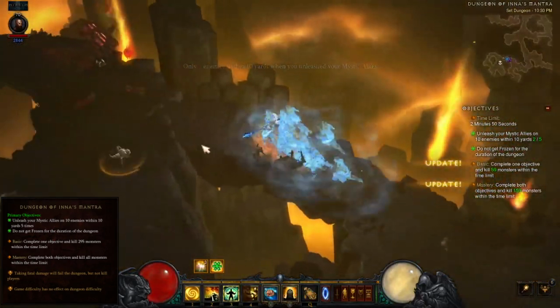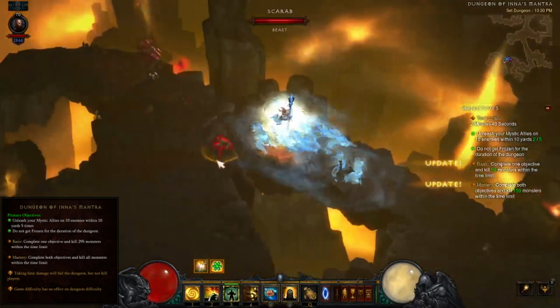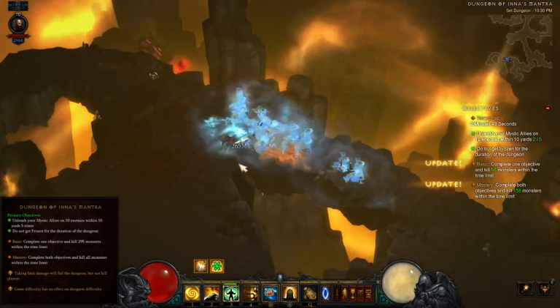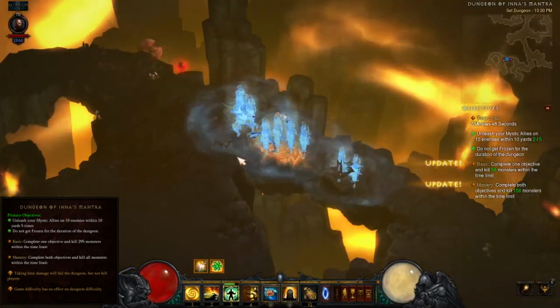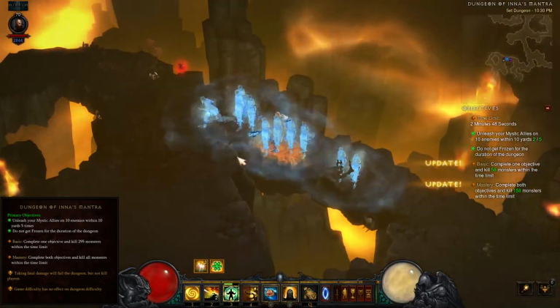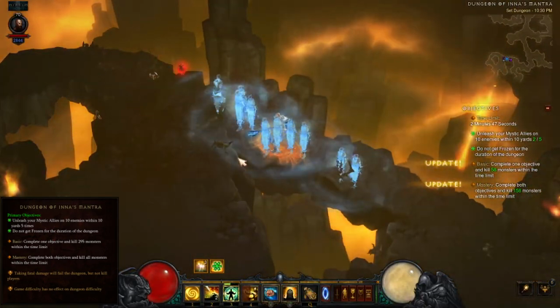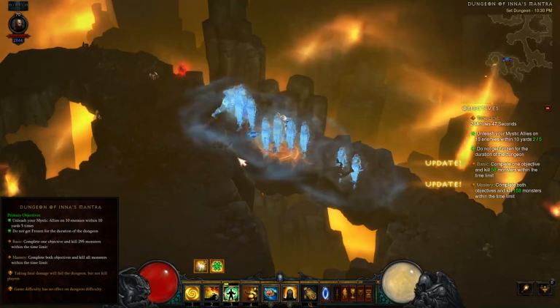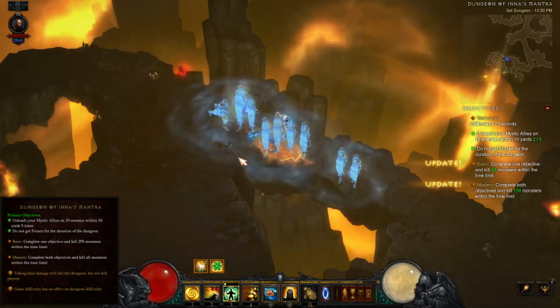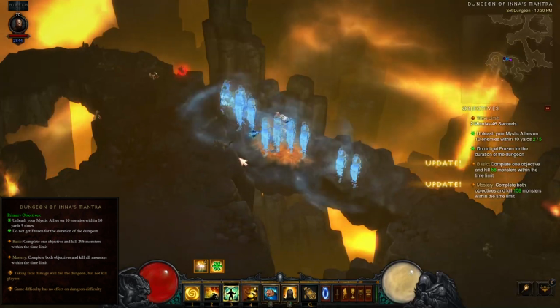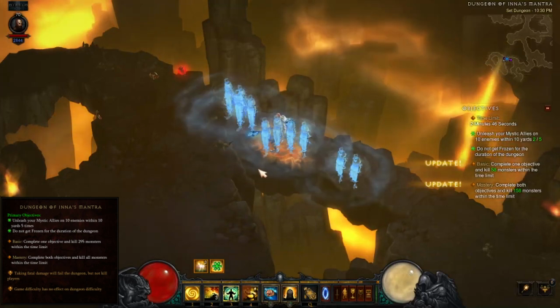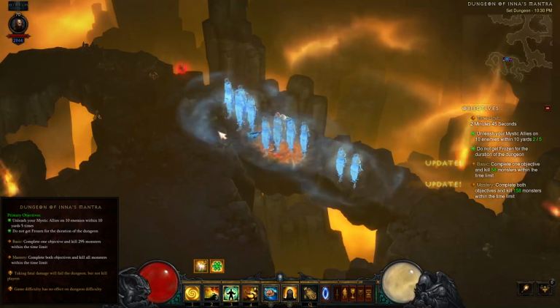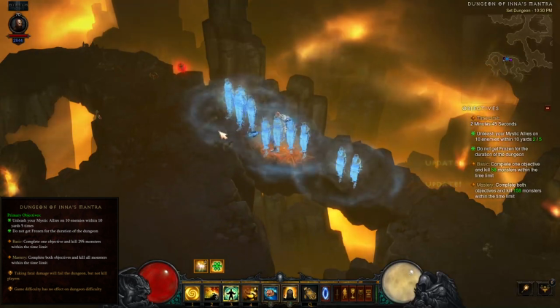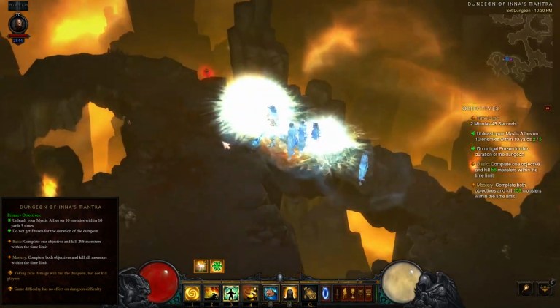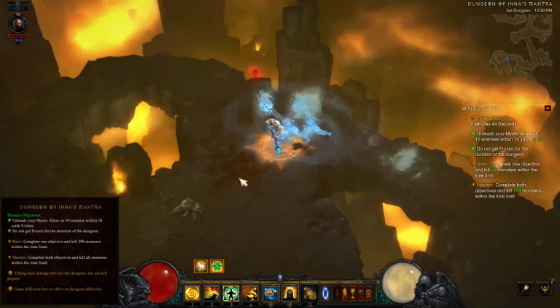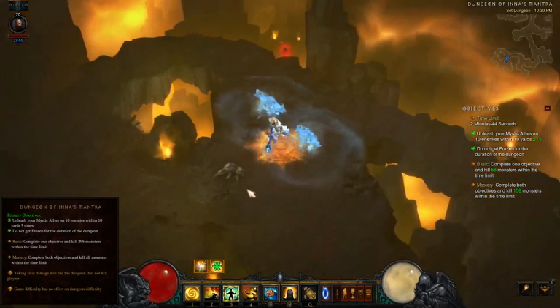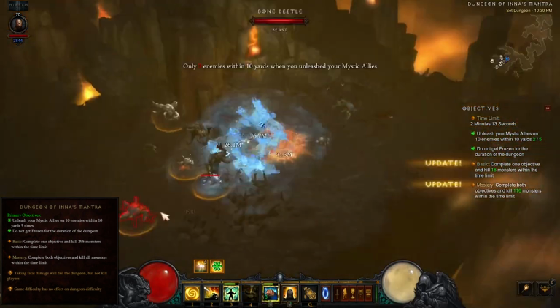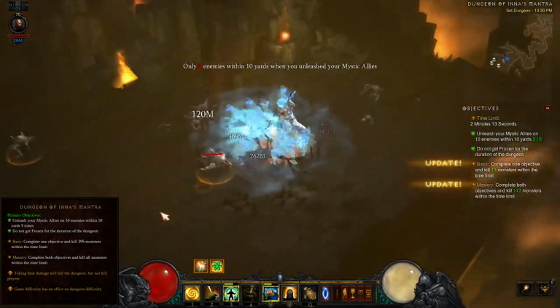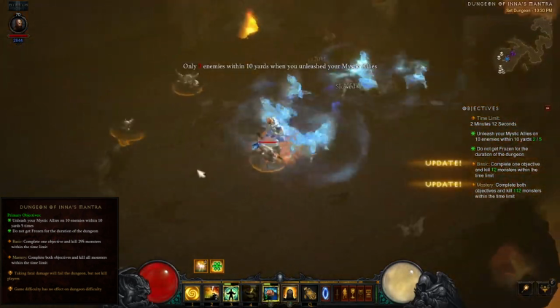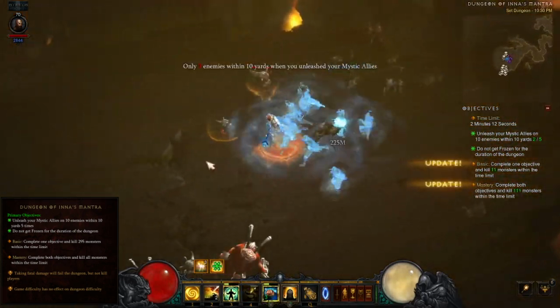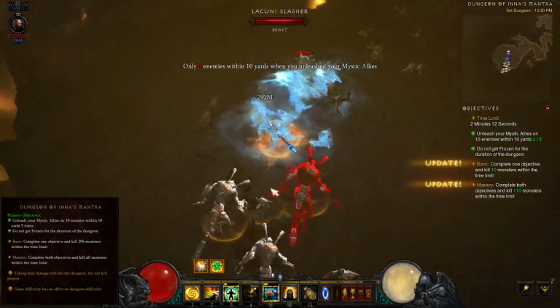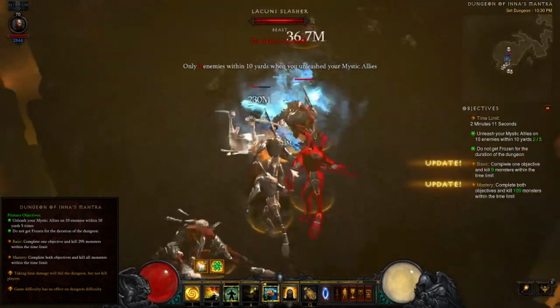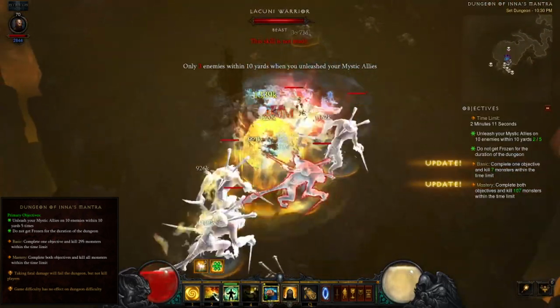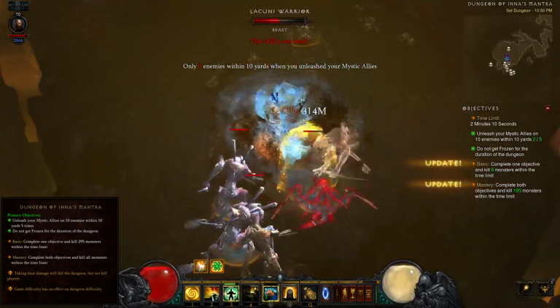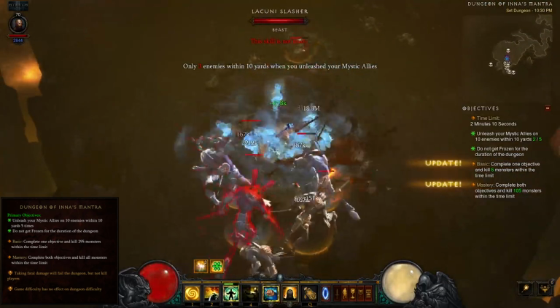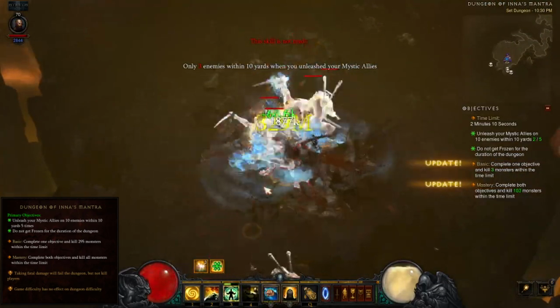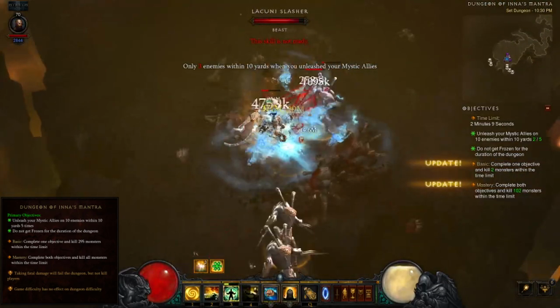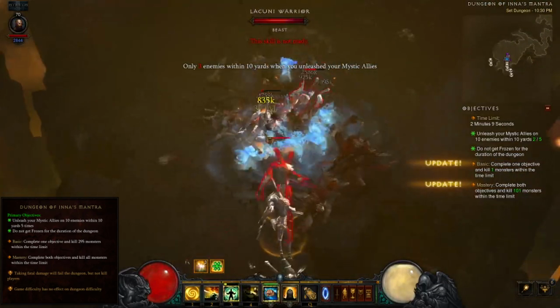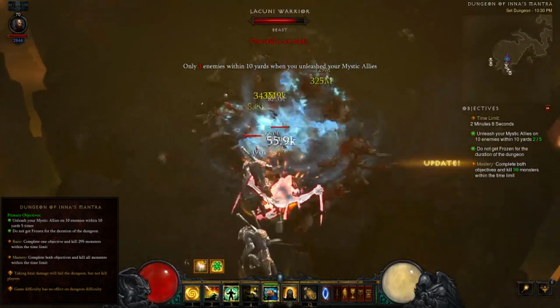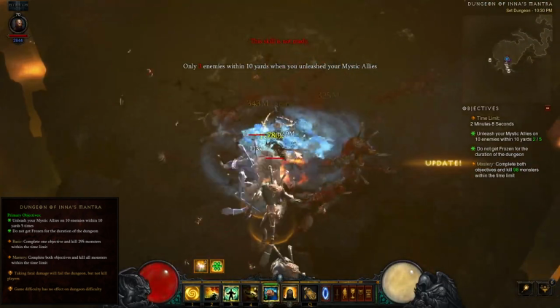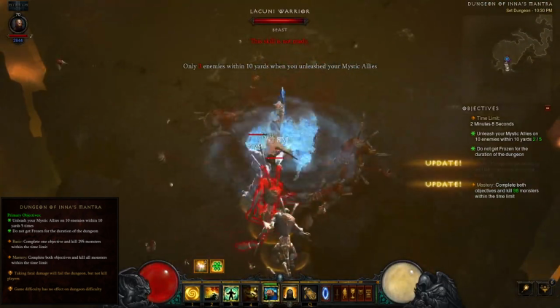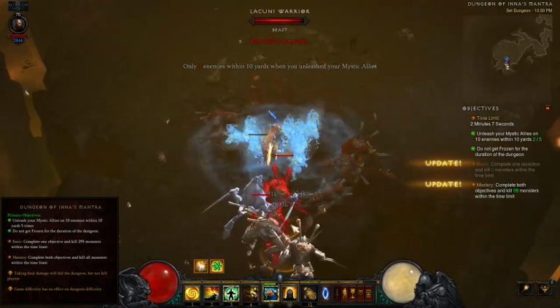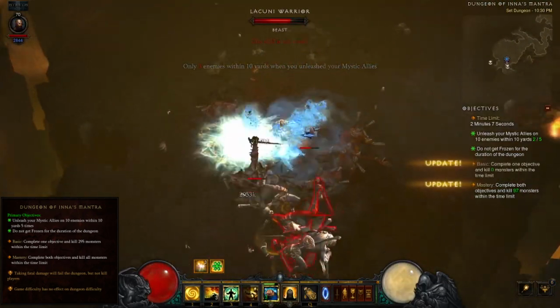You'll also want to back away after you've completed a grouping attempt to allow time for your summoned Mystic Ally companions to despawn. If you charge into a new area with a full force of 10 Mystic Allies, they will obliterate everything in their path, ruining your next grouping attempt.